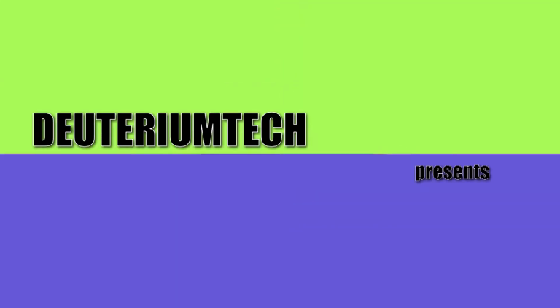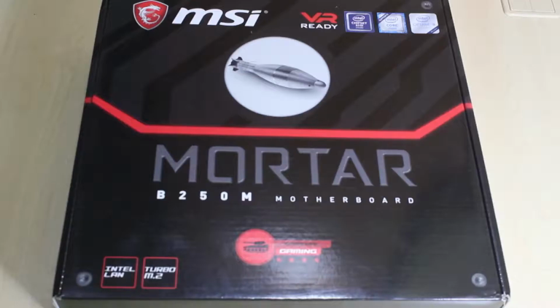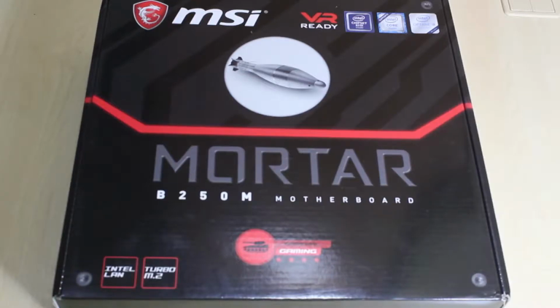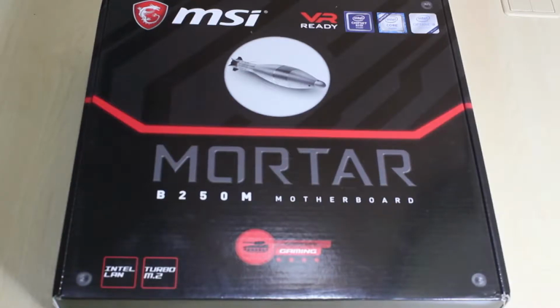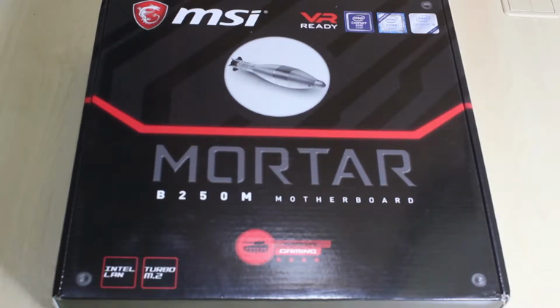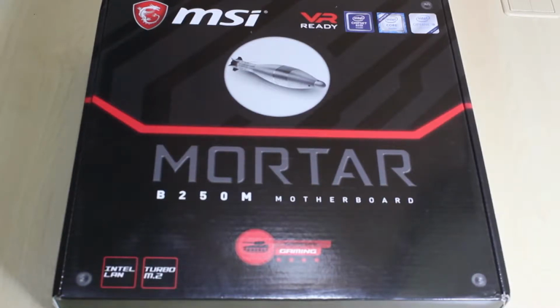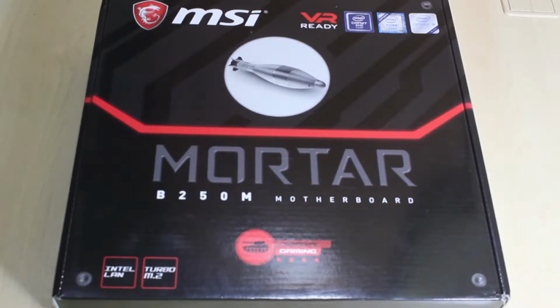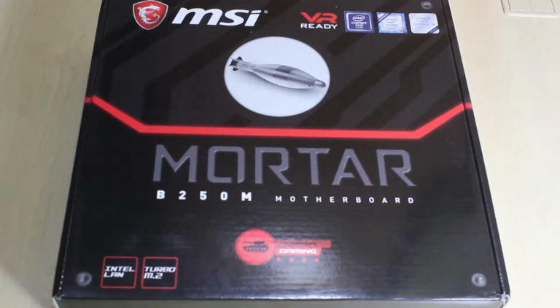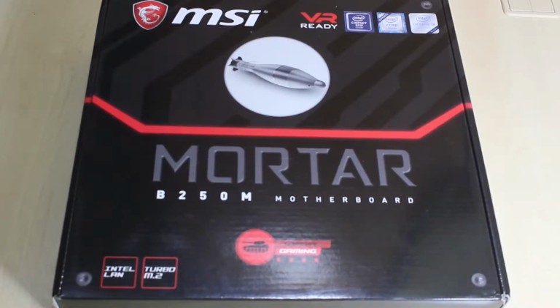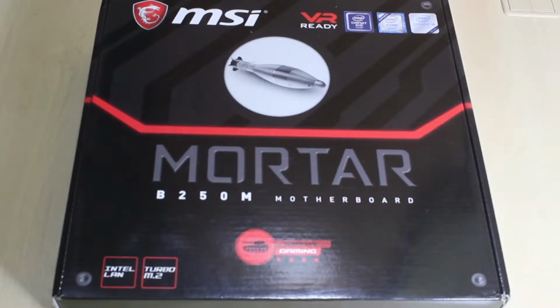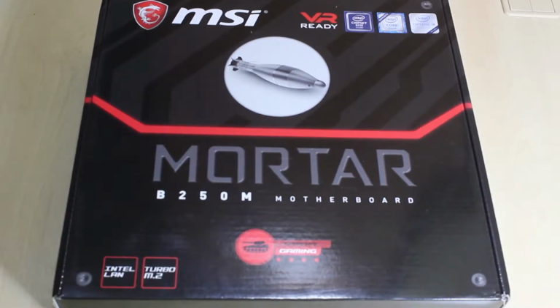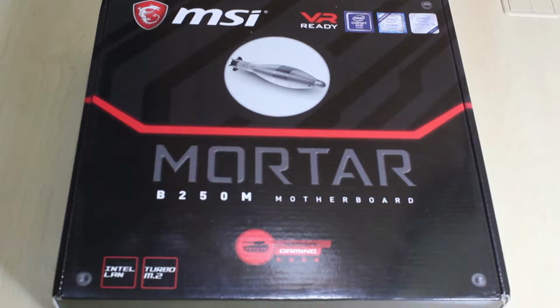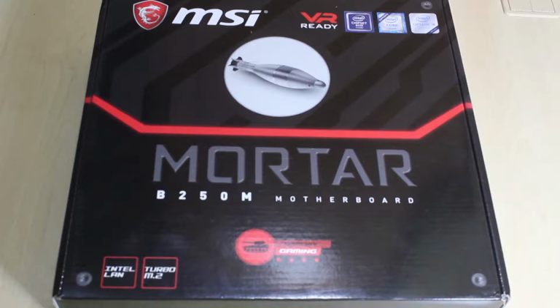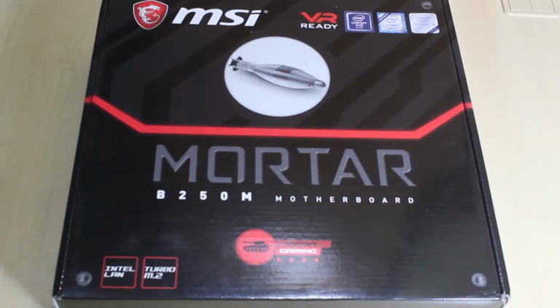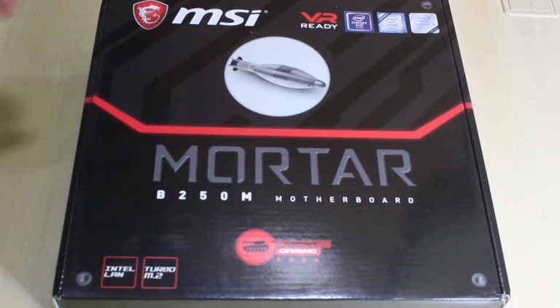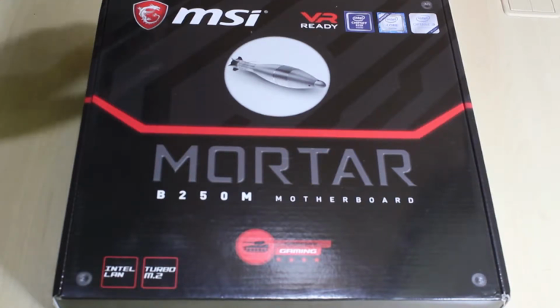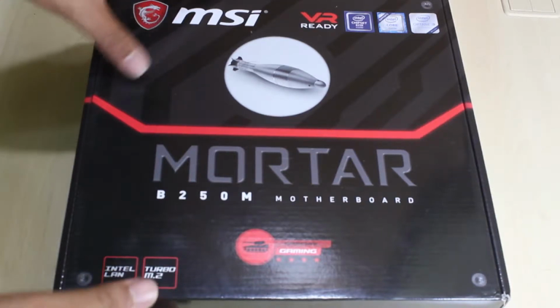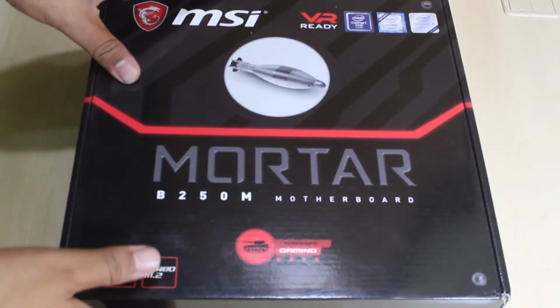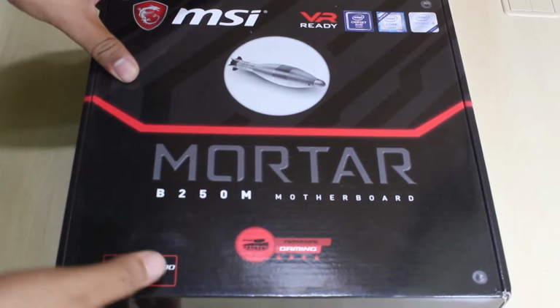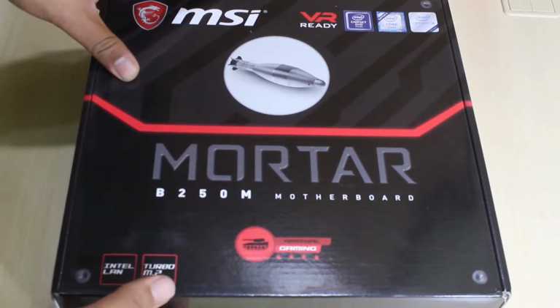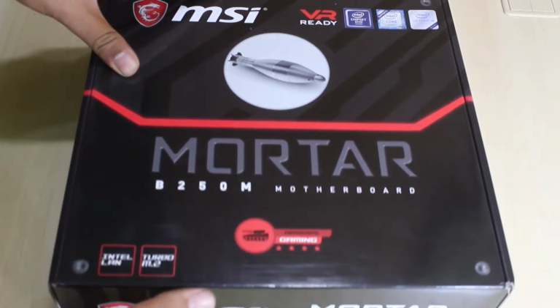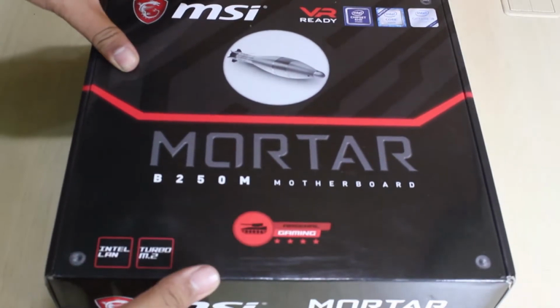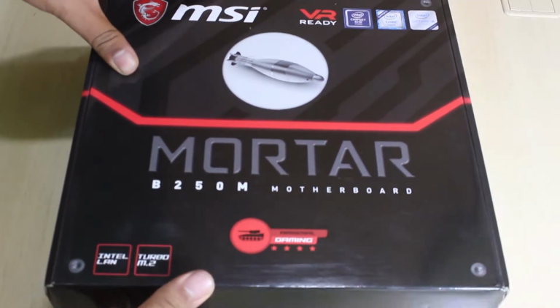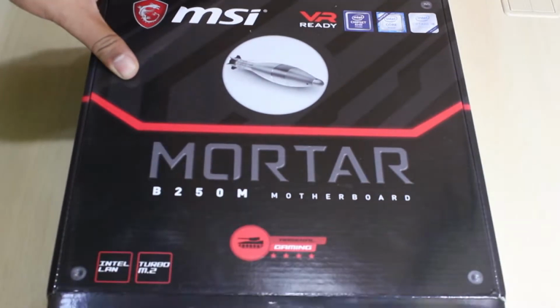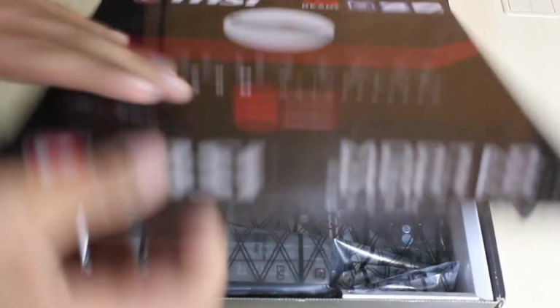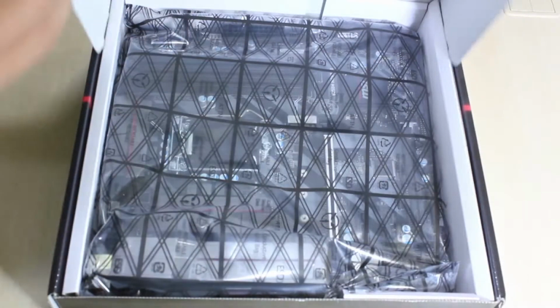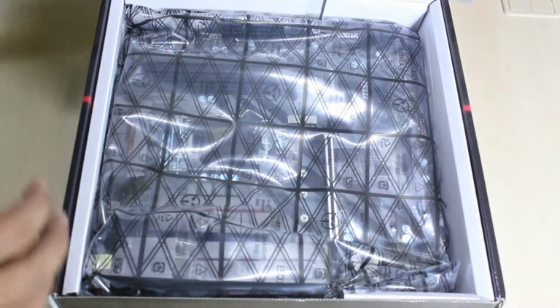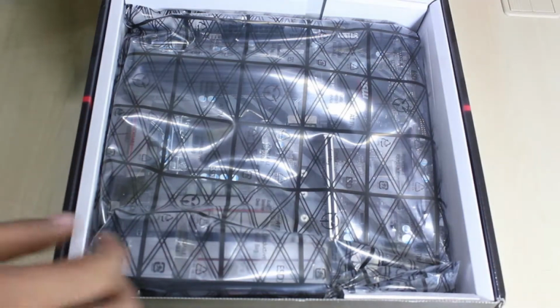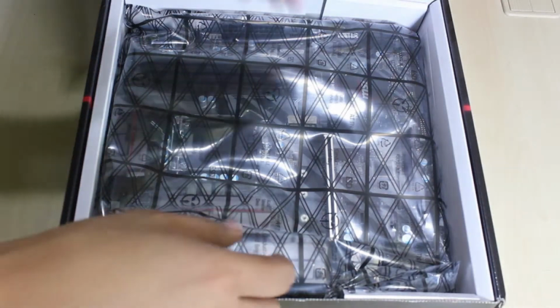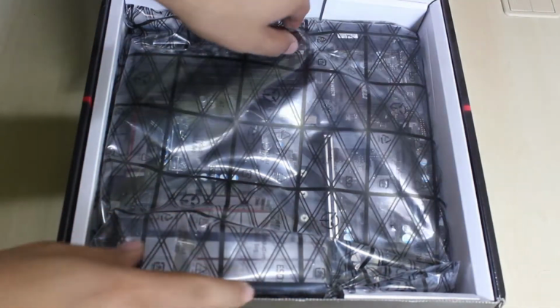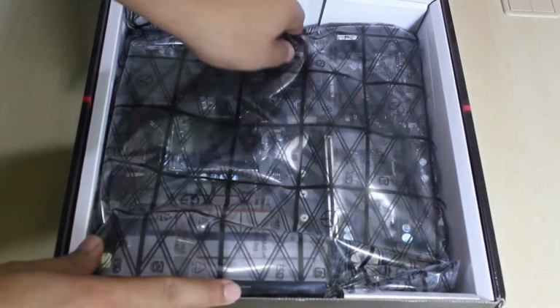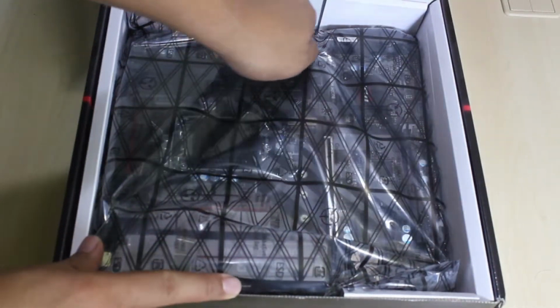Hey, what's up guys, welcome to DTRM Tech. Today we have a motherboard from MSI called the B250M Mortar. Let's open it up.